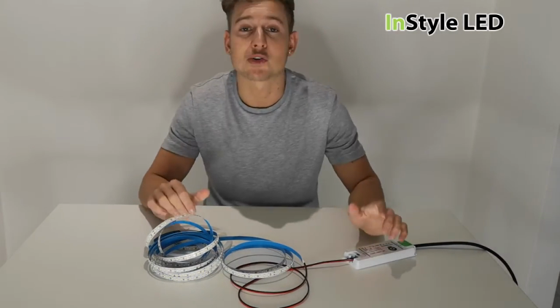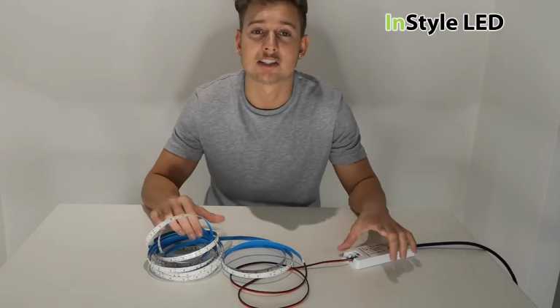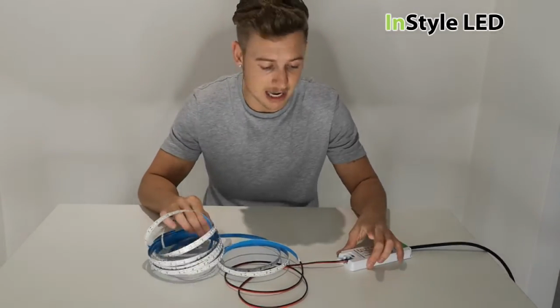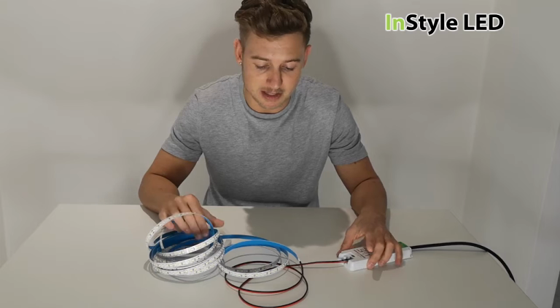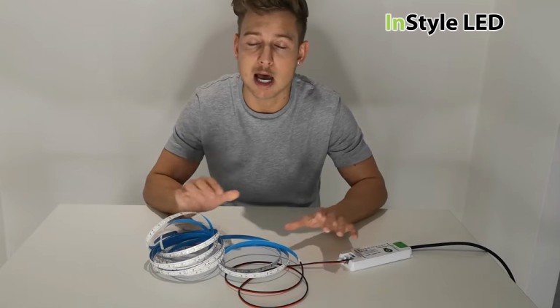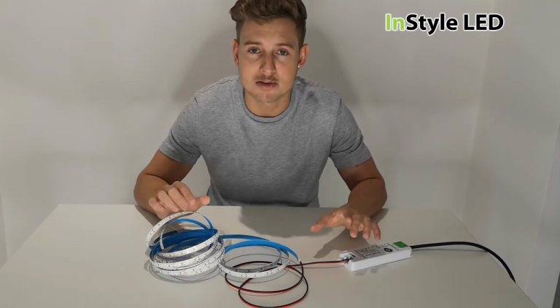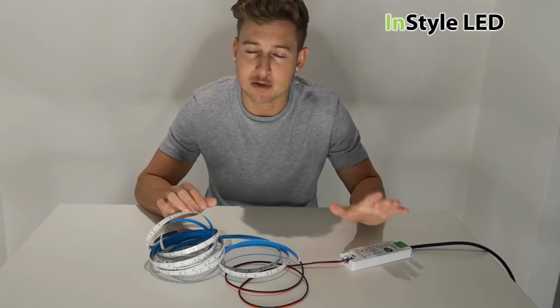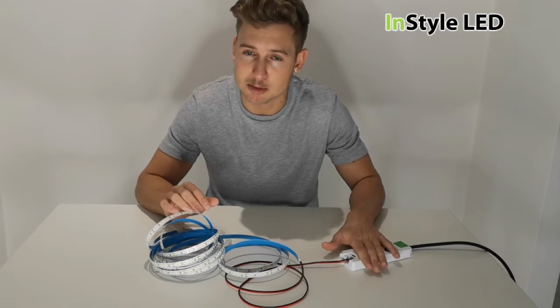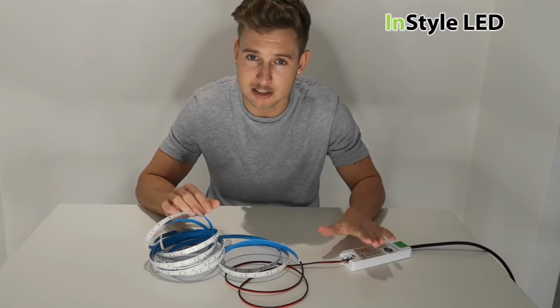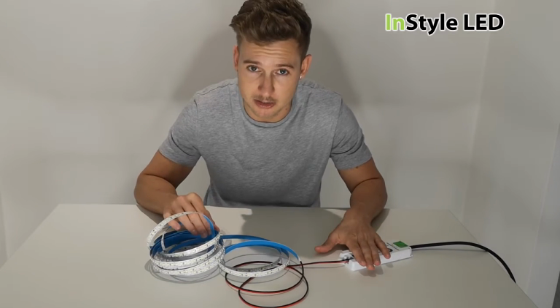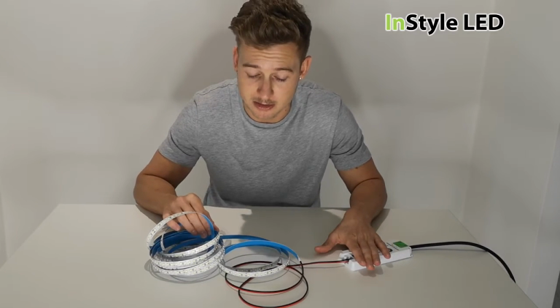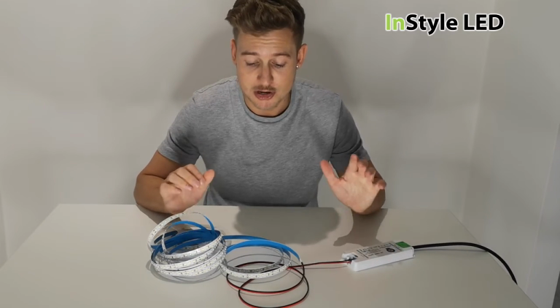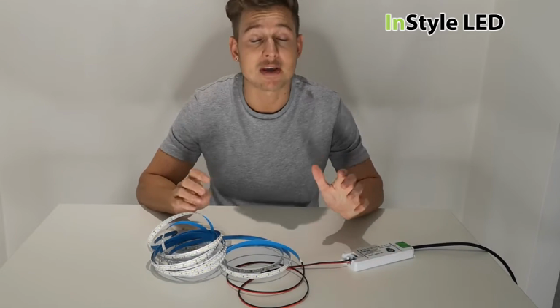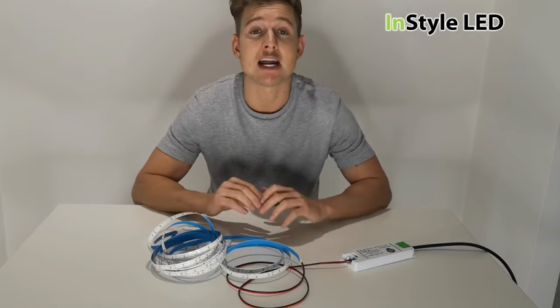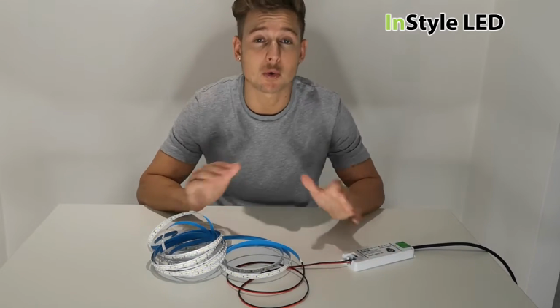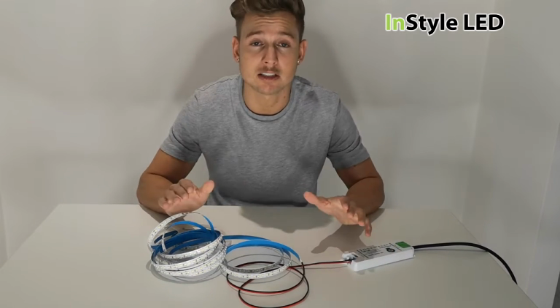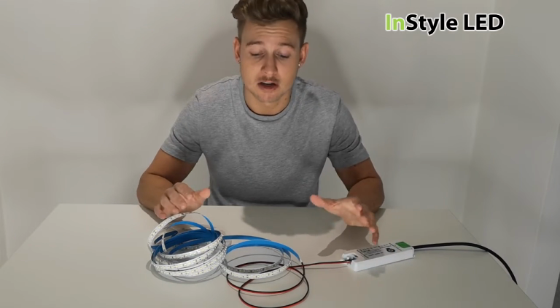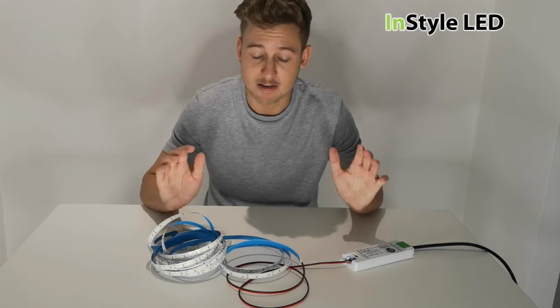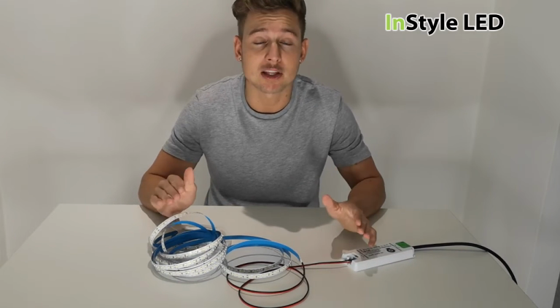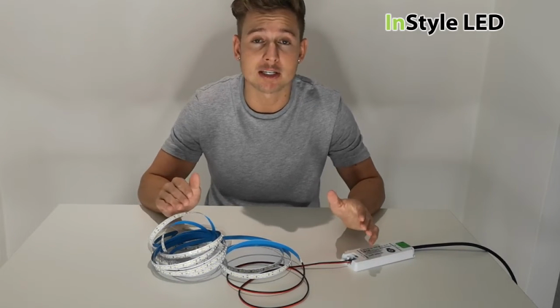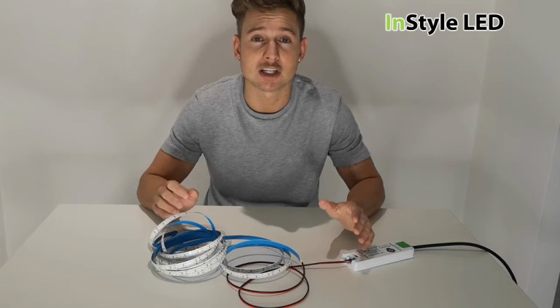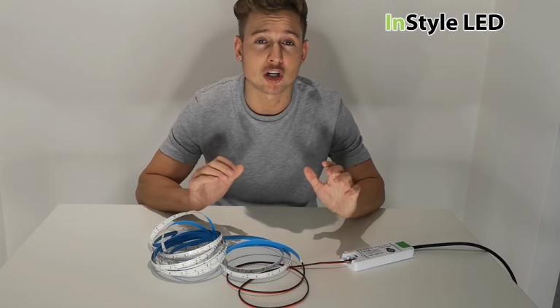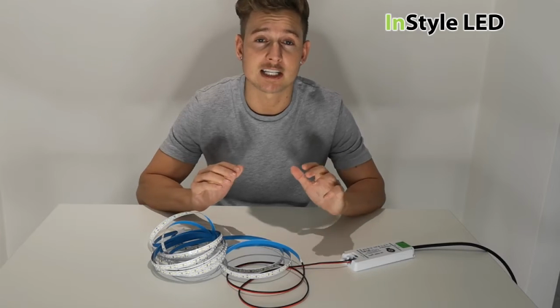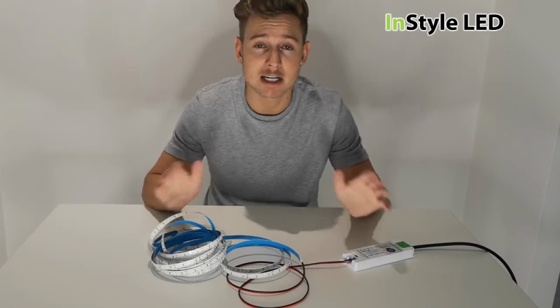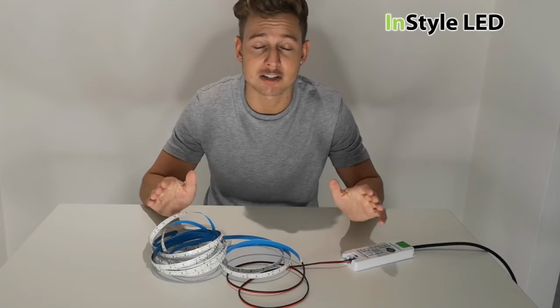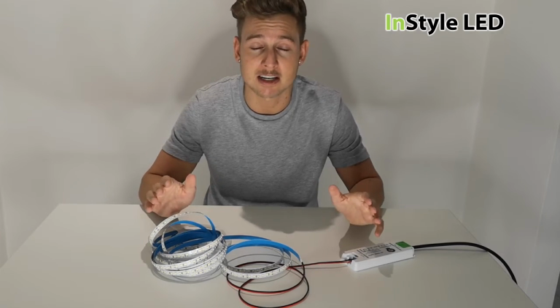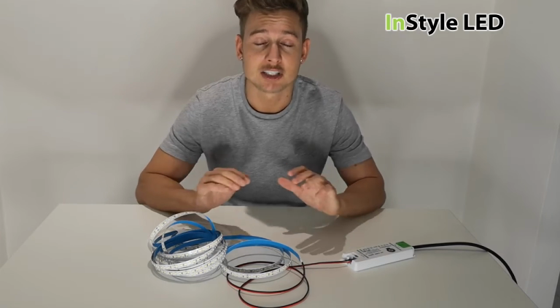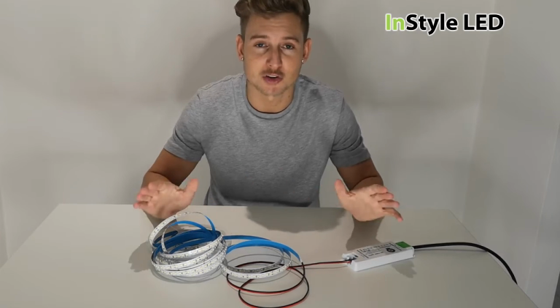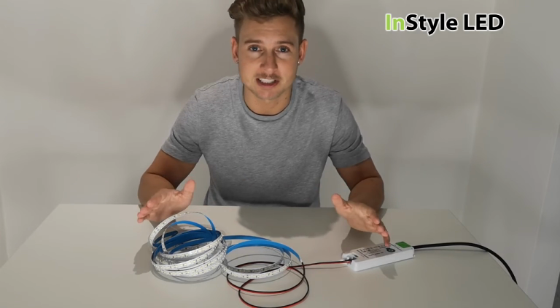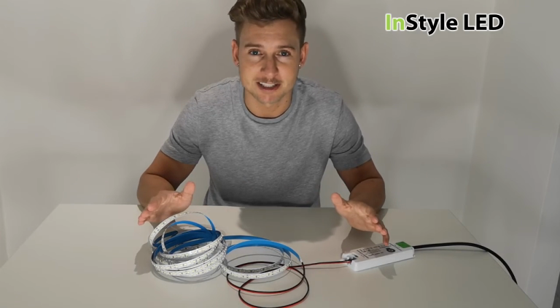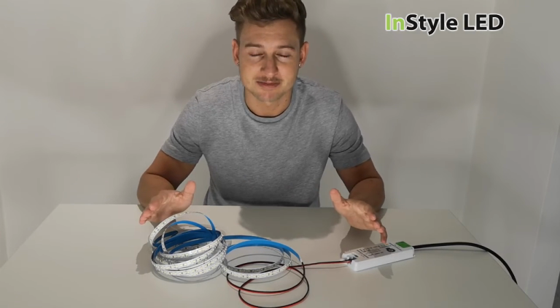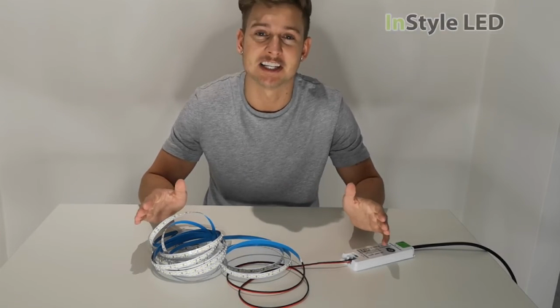Okay, so there you have it — that's what happens if your power supply is overloaded. If you have any other questions, follow me in the comments and I'll try to create as many videos as I can to answer all your questions. Thank you.